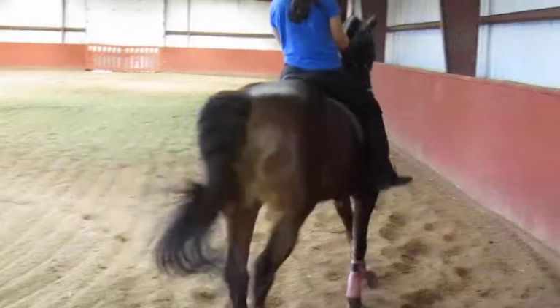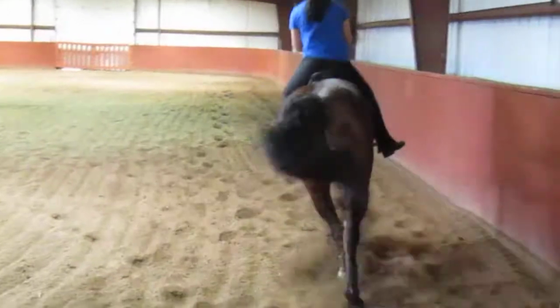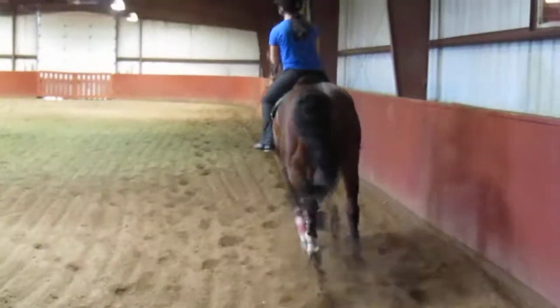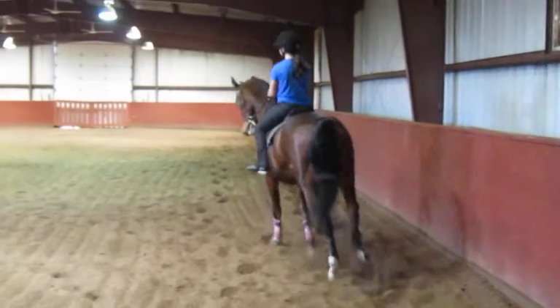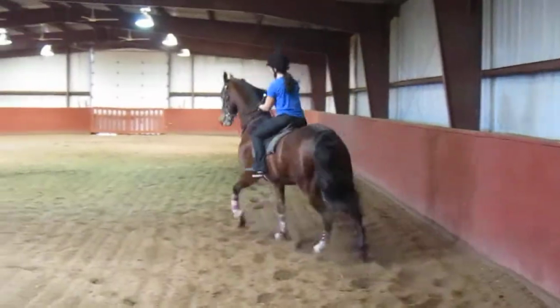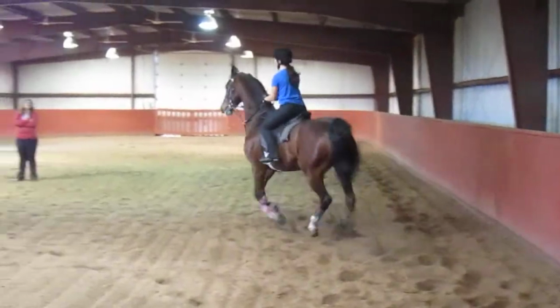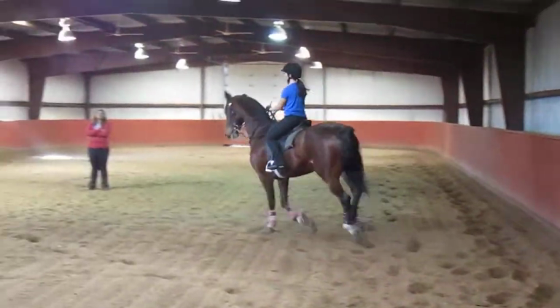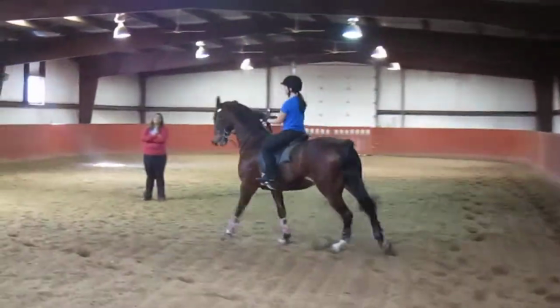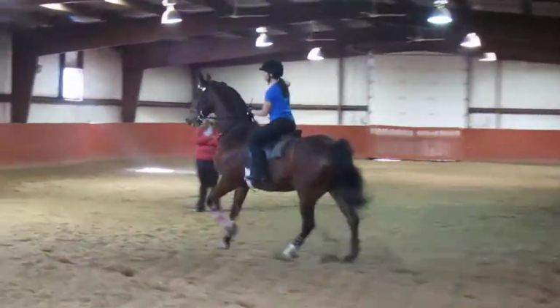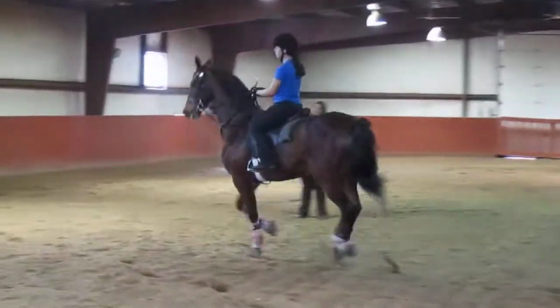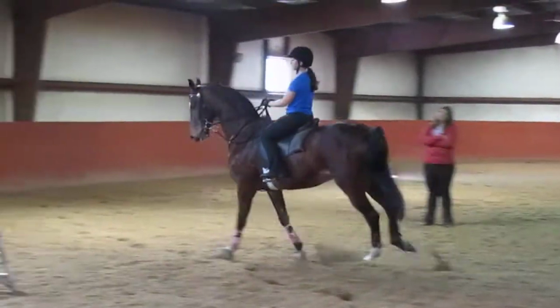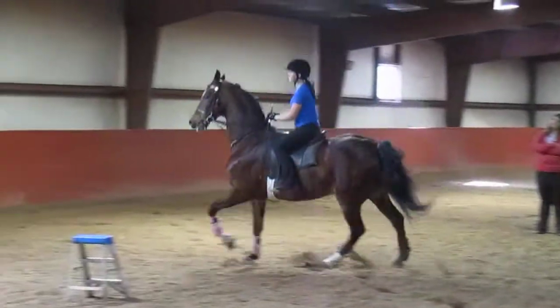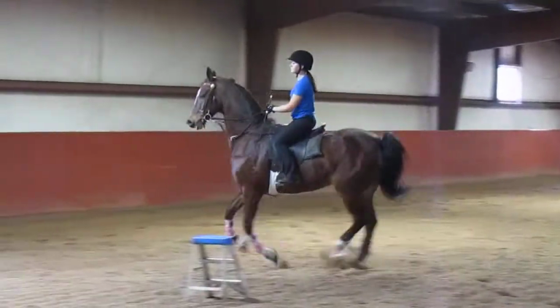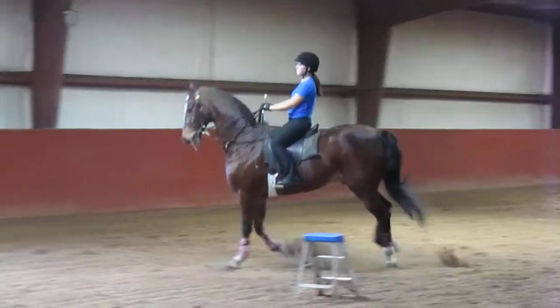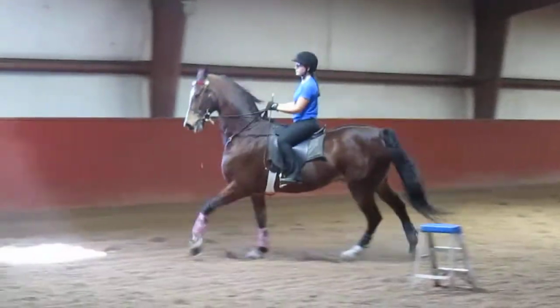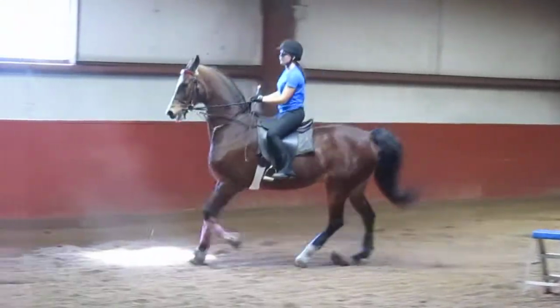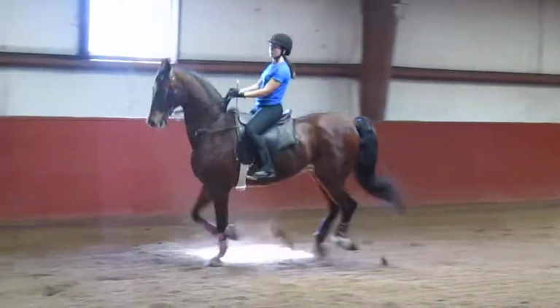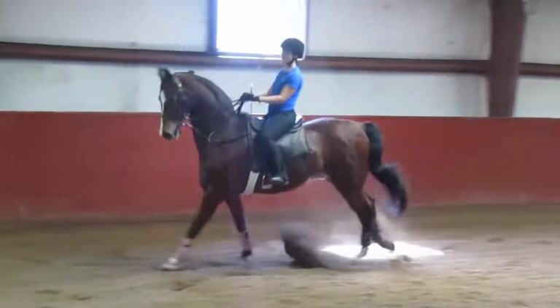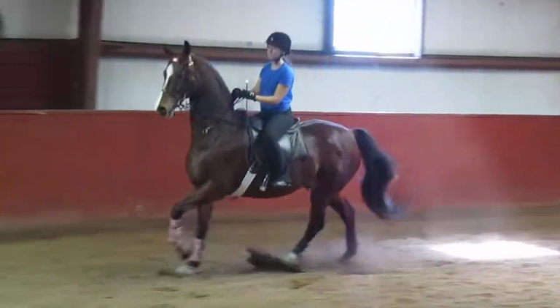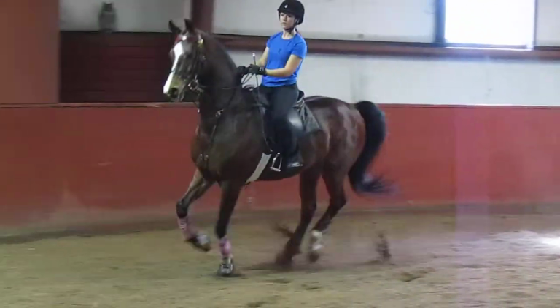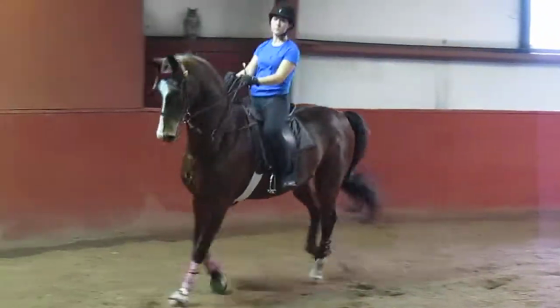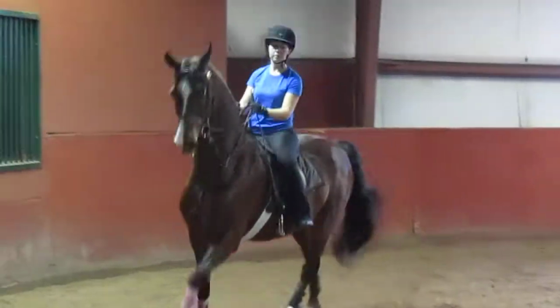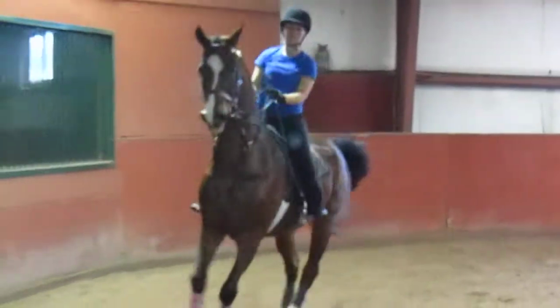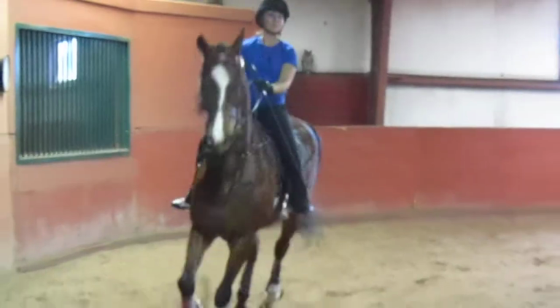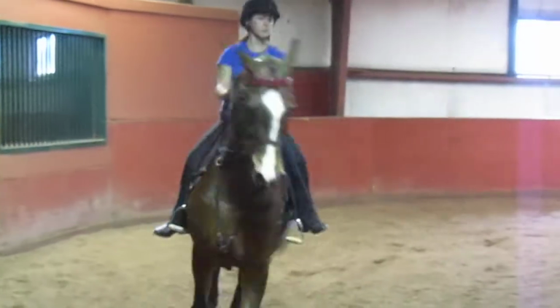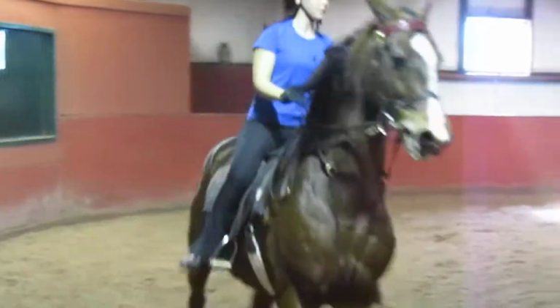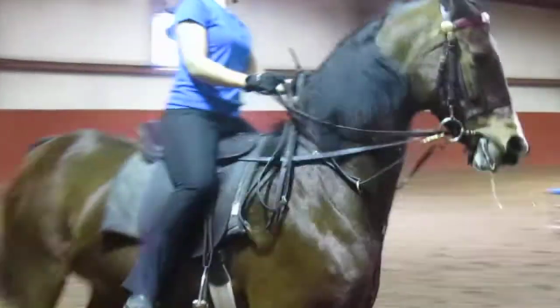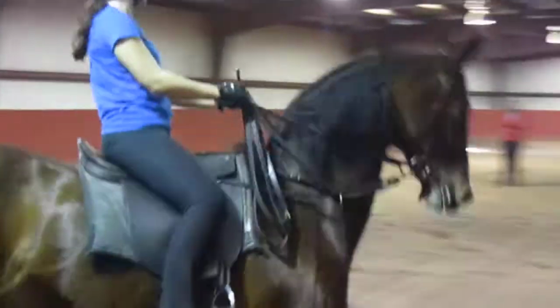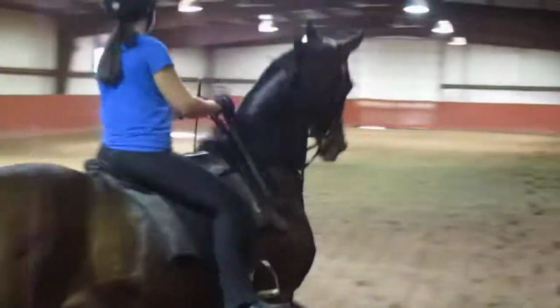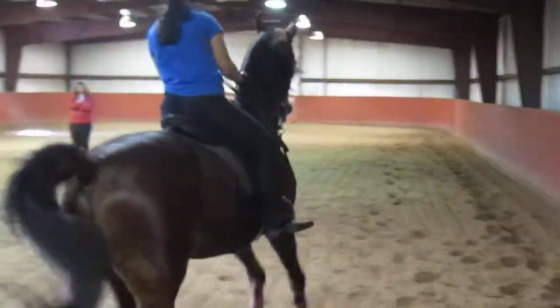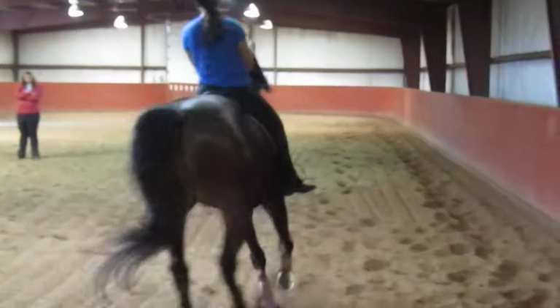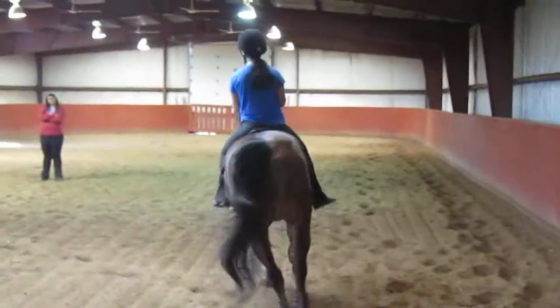Watch what his hind end is doing, because he will swamp on you. Do that circle again for me. This time keep this a little more left leg up. Spare your shoulders.